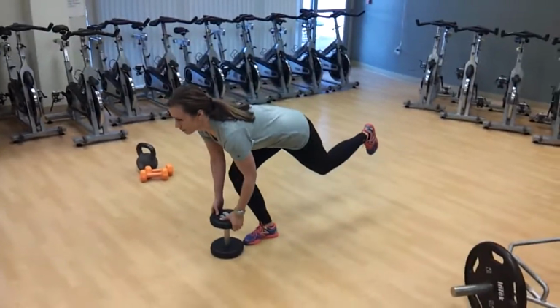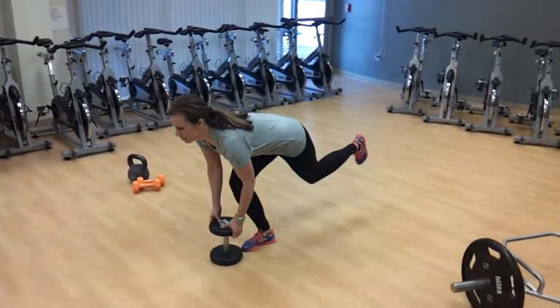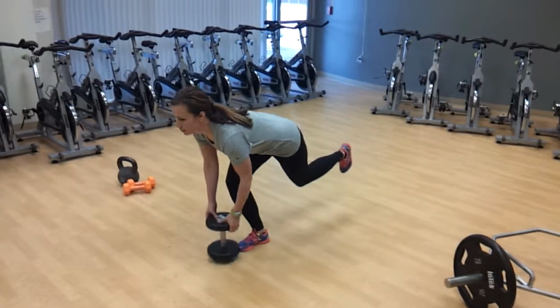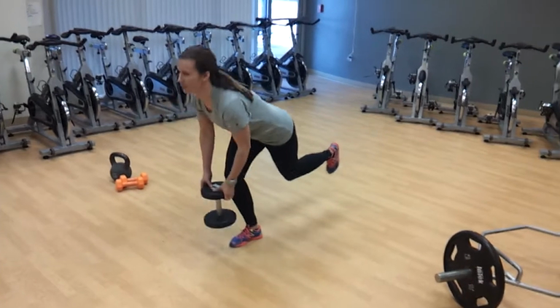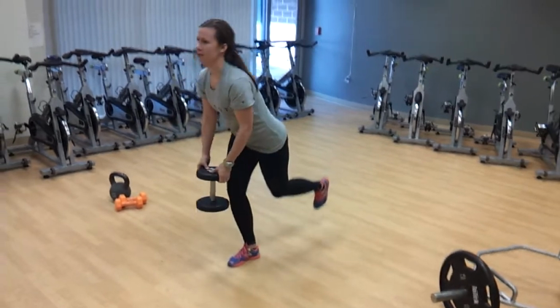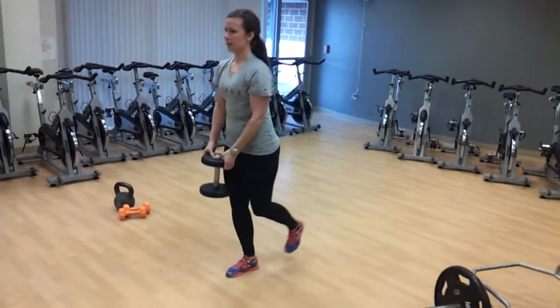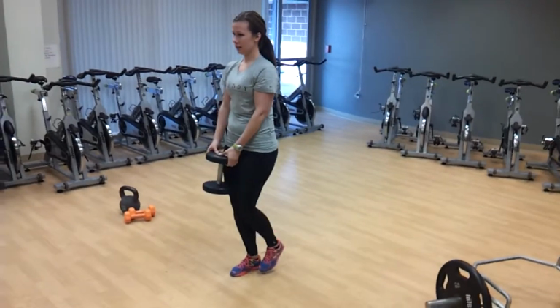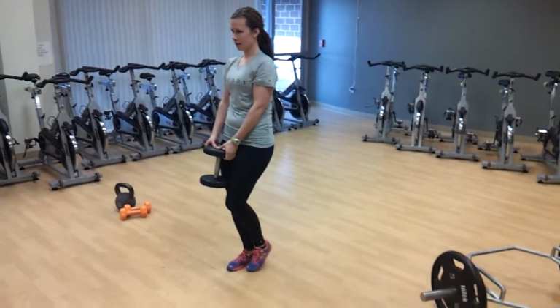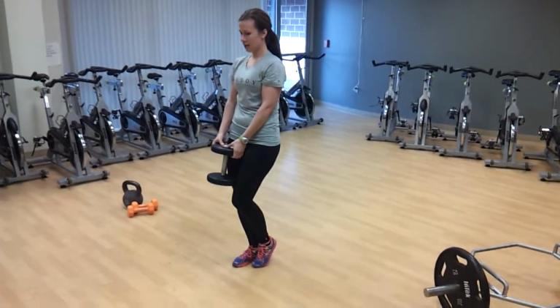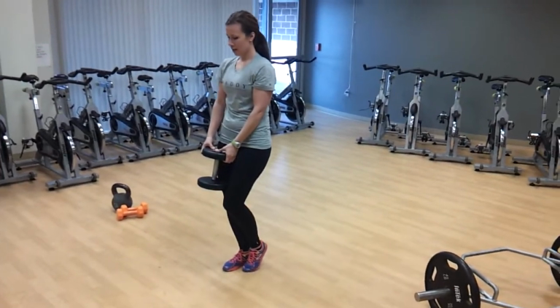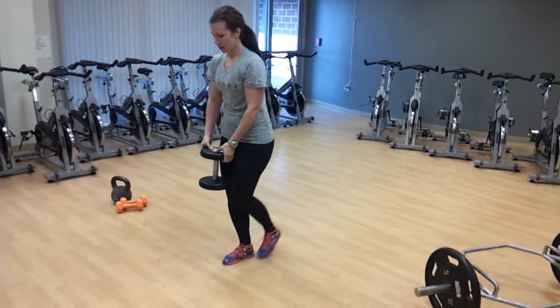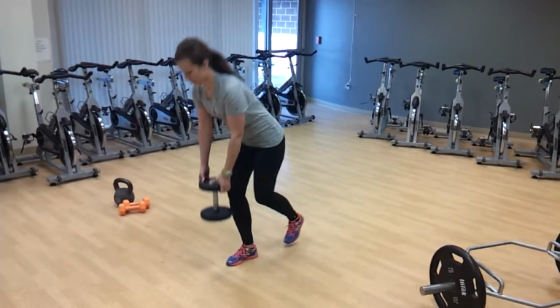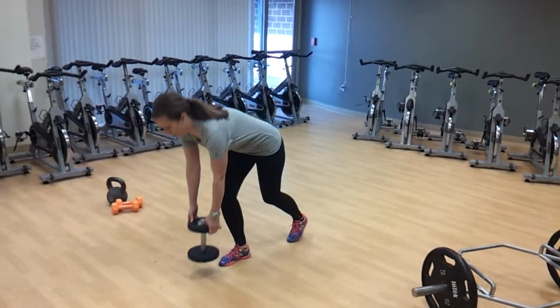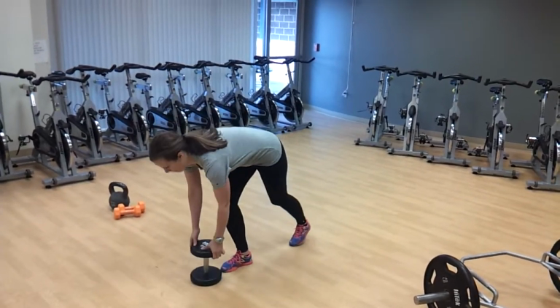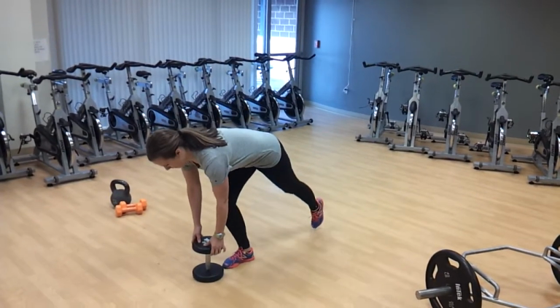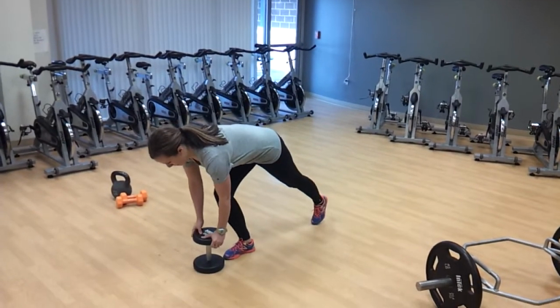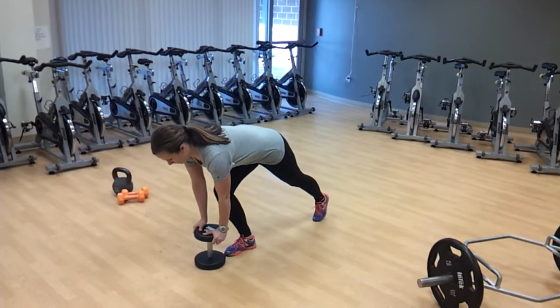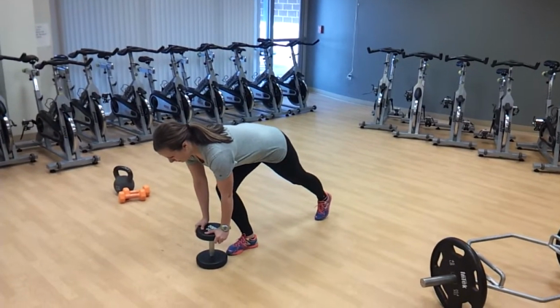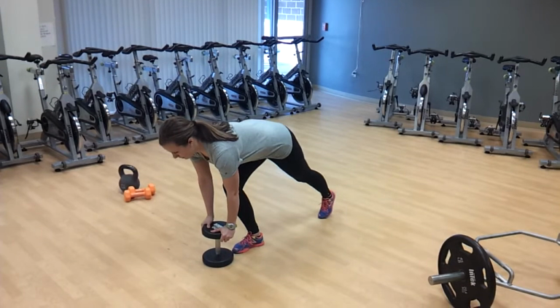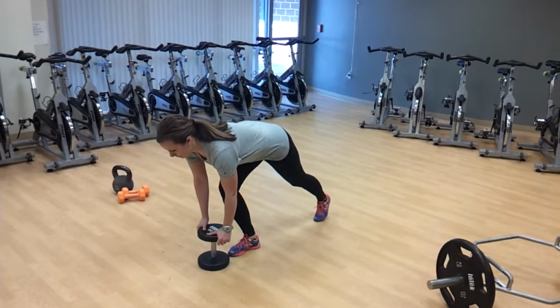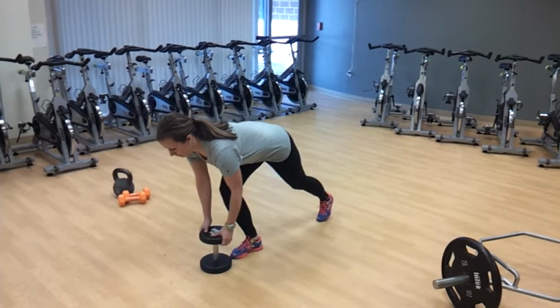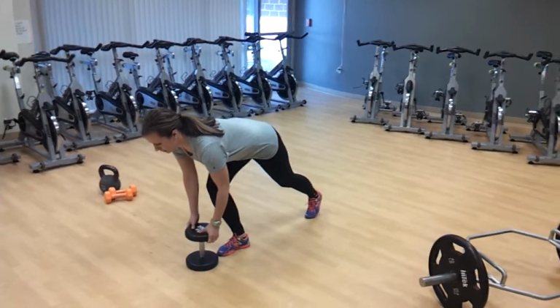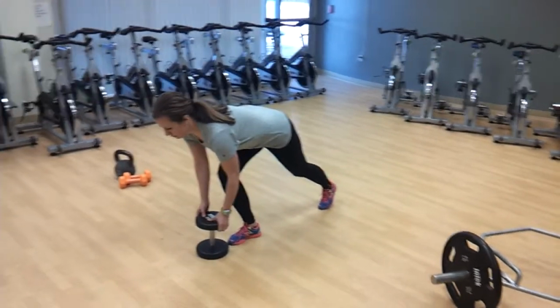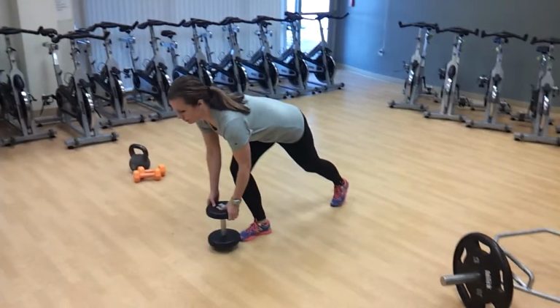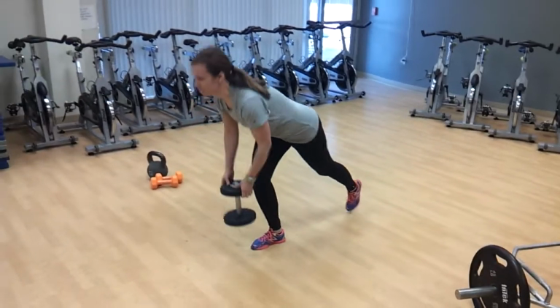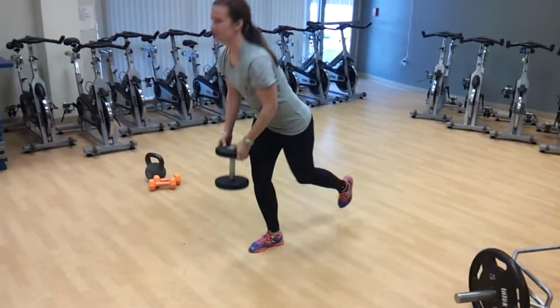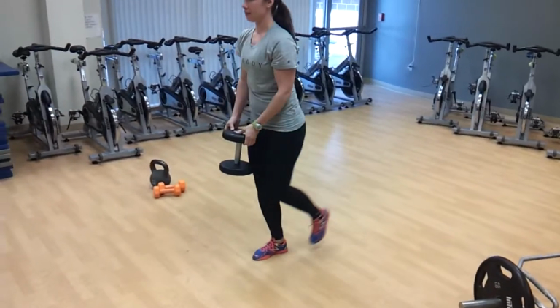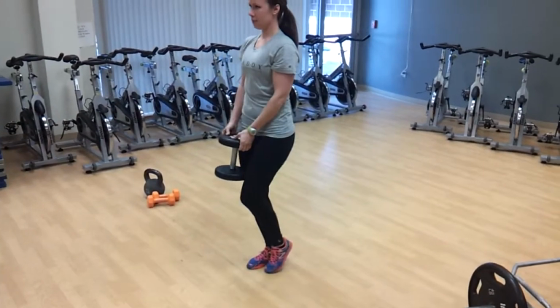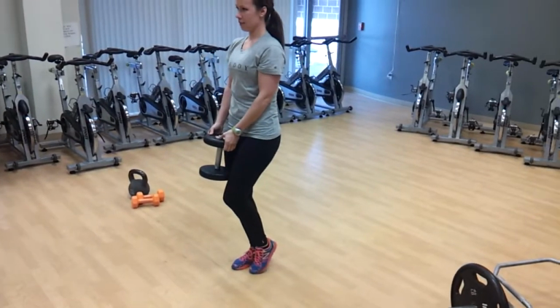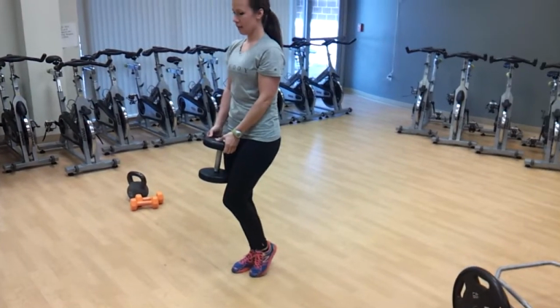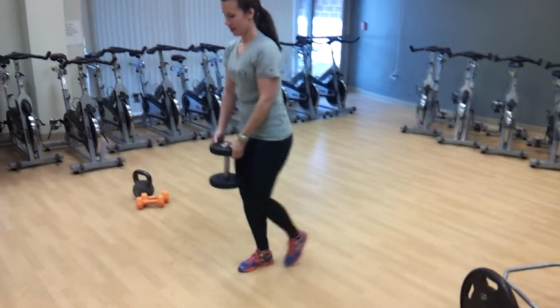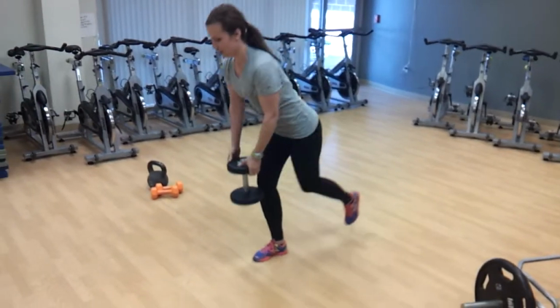Now if you're having a hard time with balance, go ahead and set that foot back. See how she puts her left foot back on the floor? That allows her just to get a little bit of balance — I call it kind of your rudder right there, just for balance.